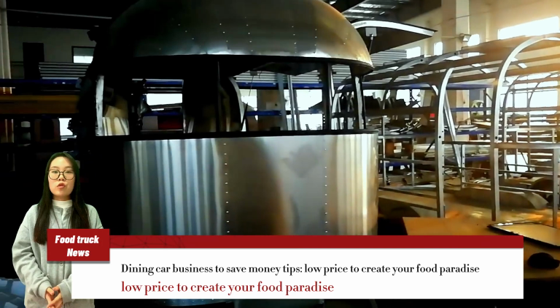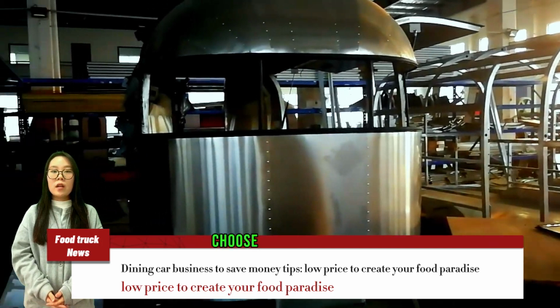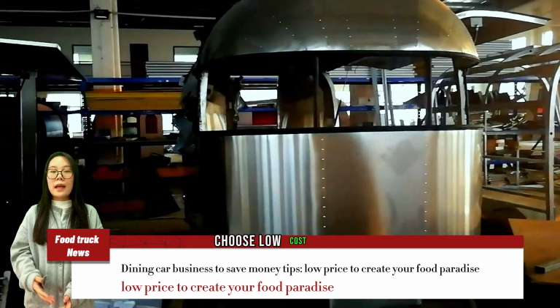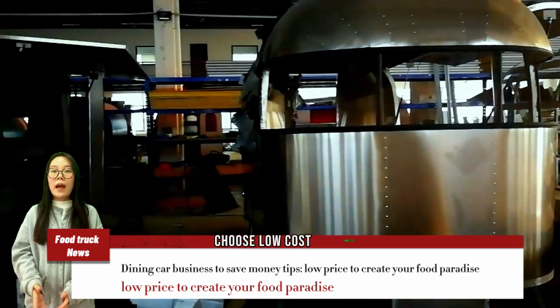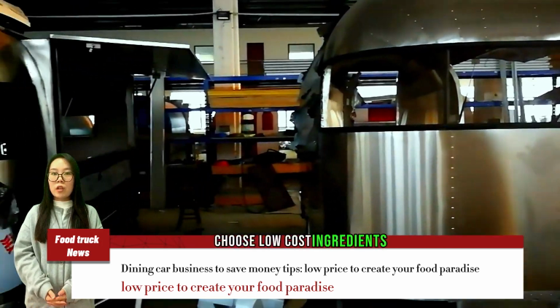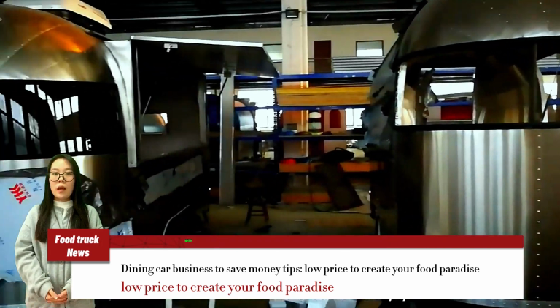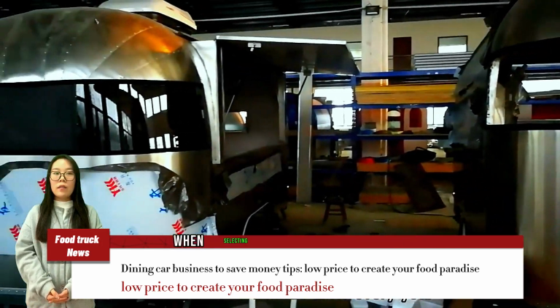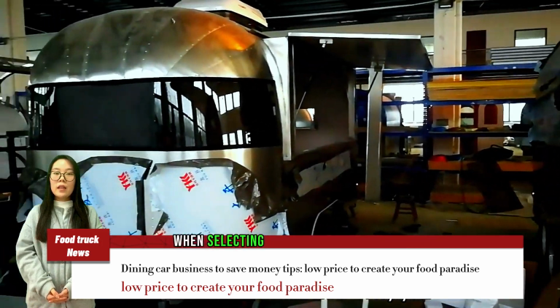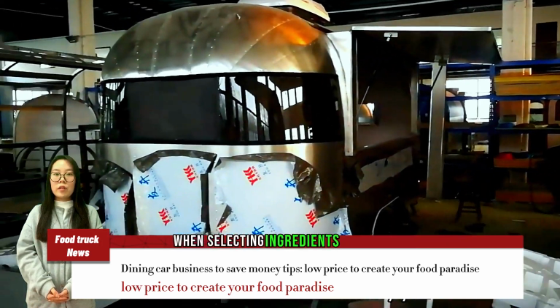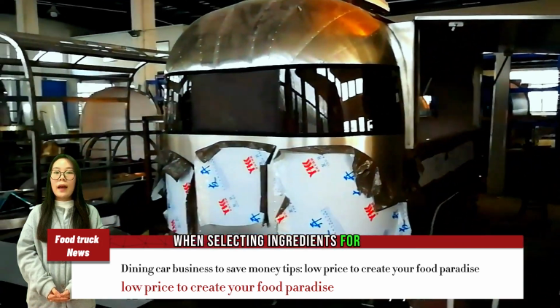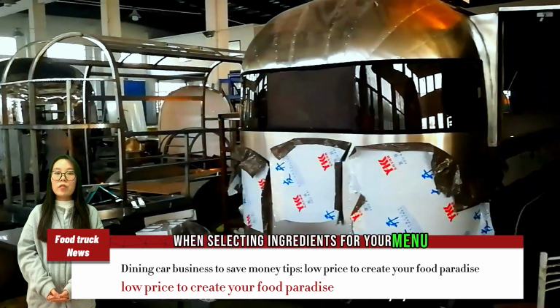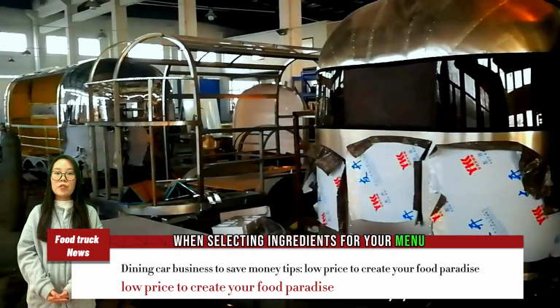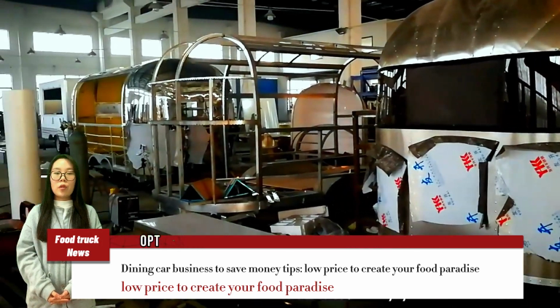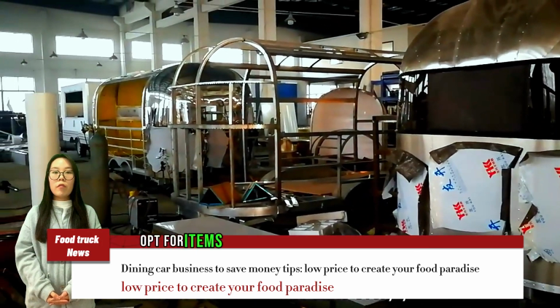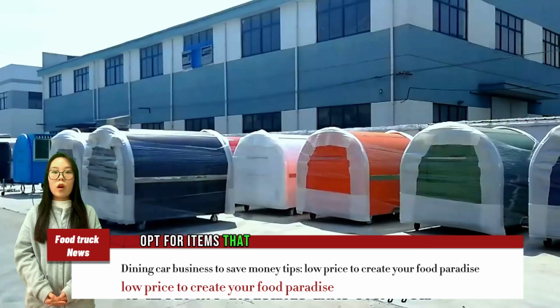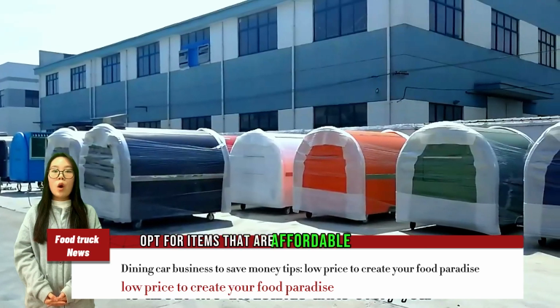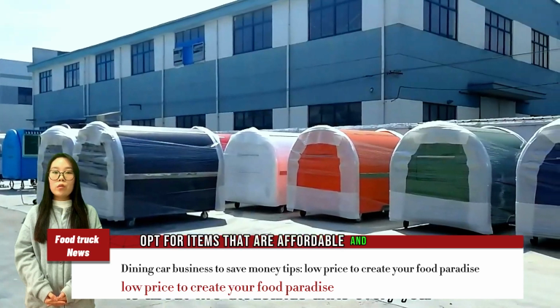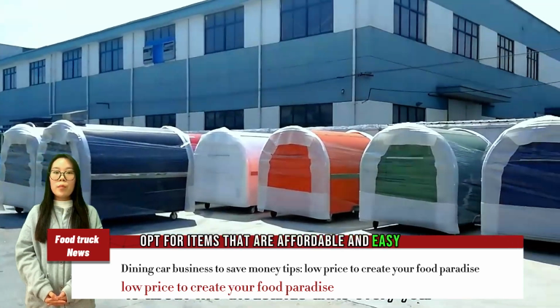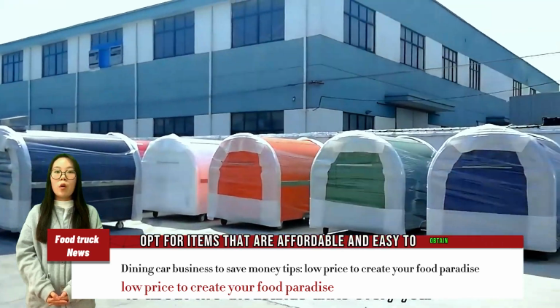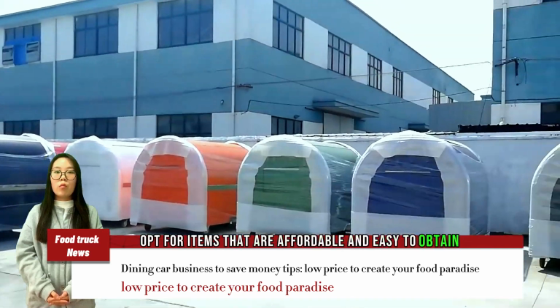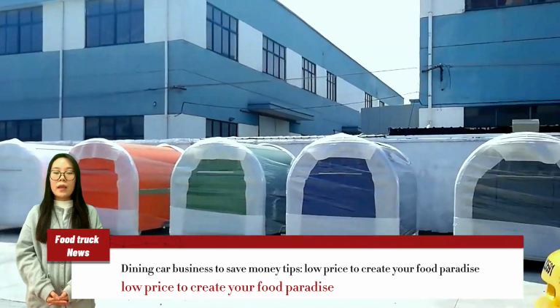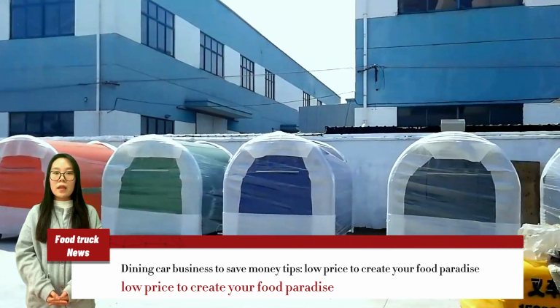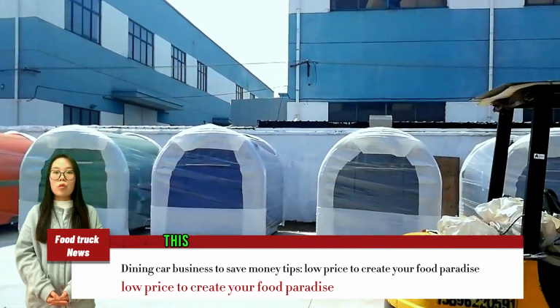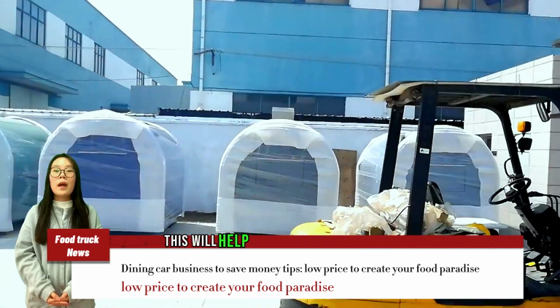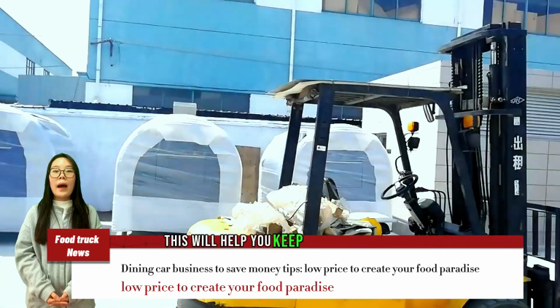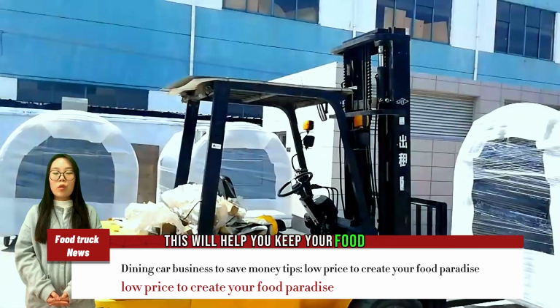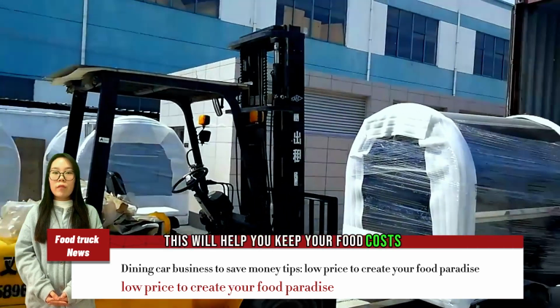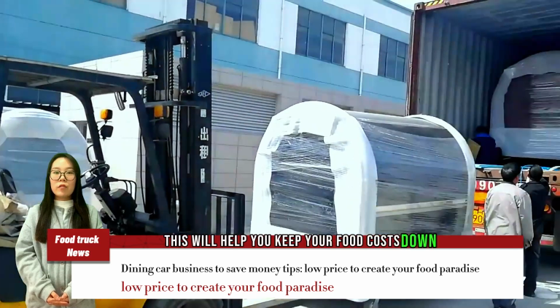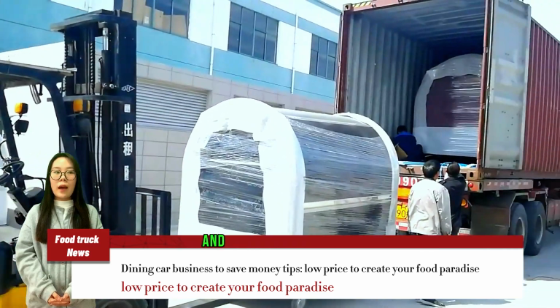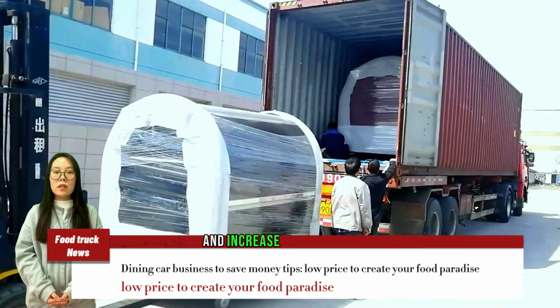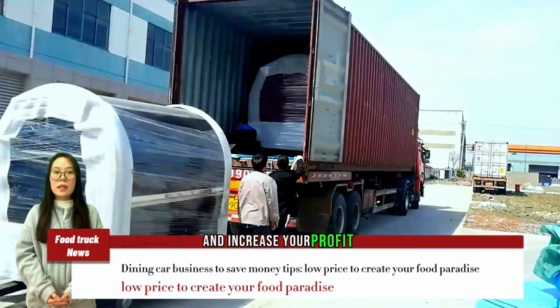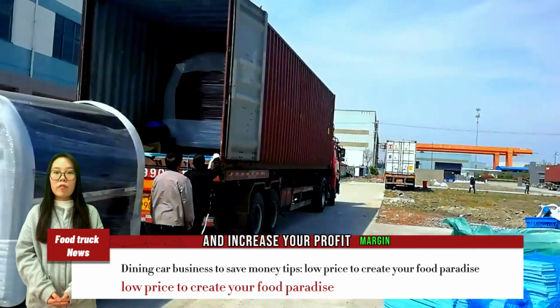Choose low-cost ingredients. When selecting ingredients for your menu, opt for items that are affordable and easy to obtain. This will help you keep your food costs down and increase your profit margin.